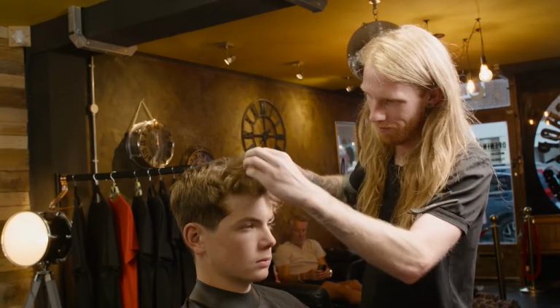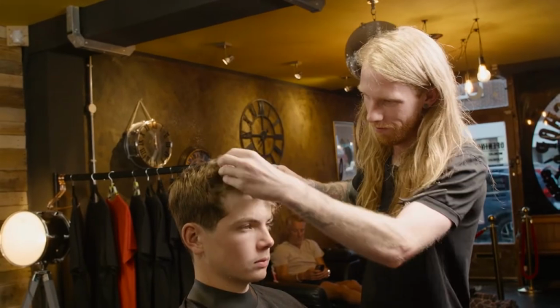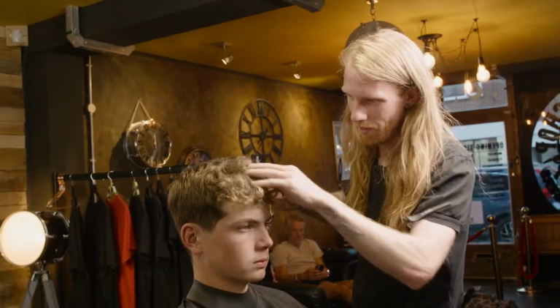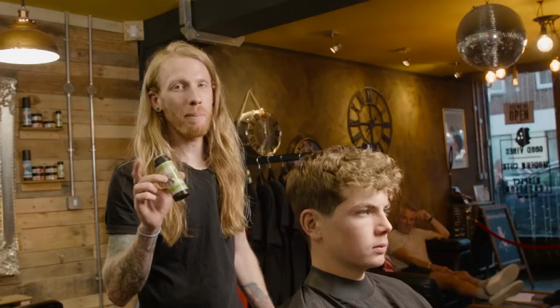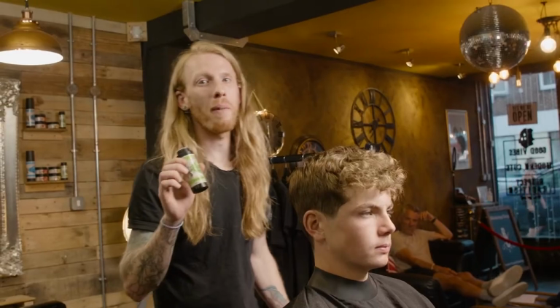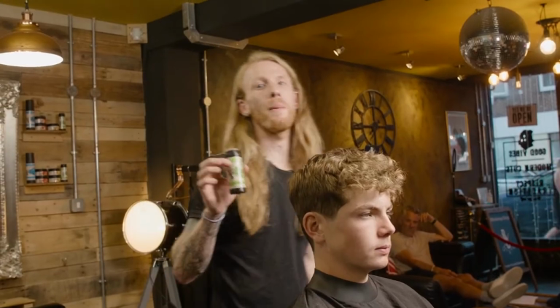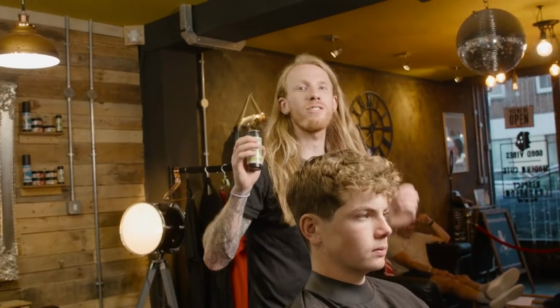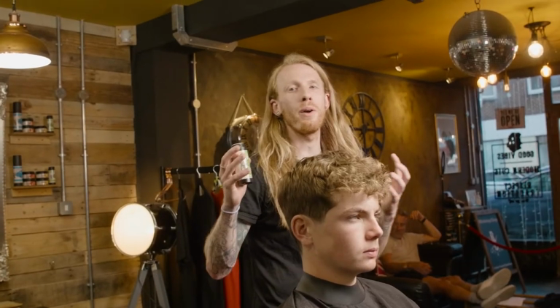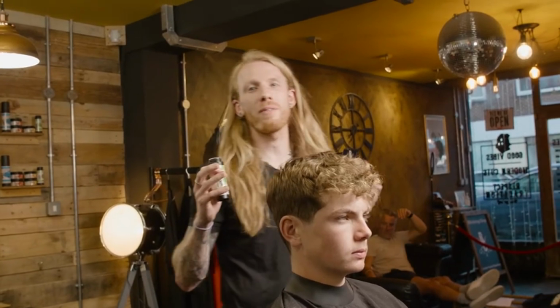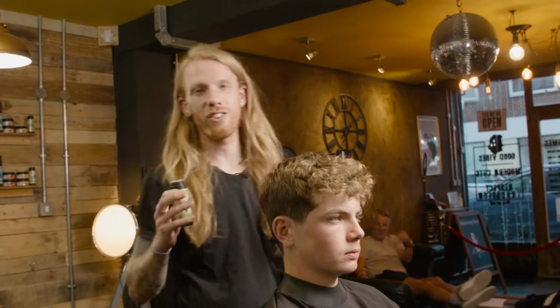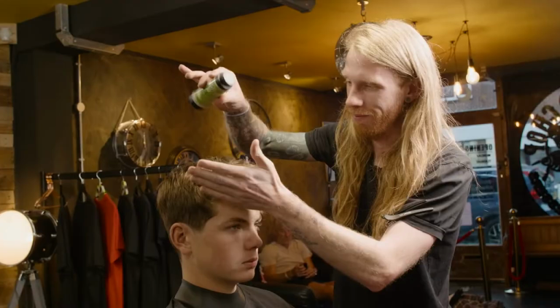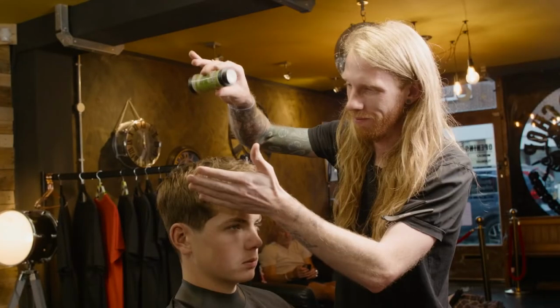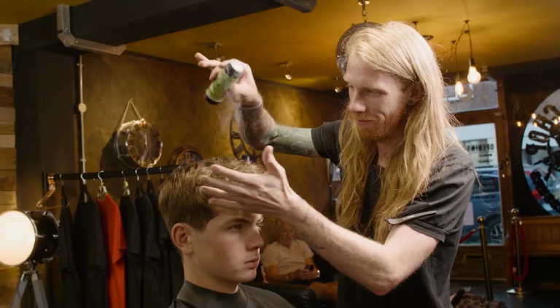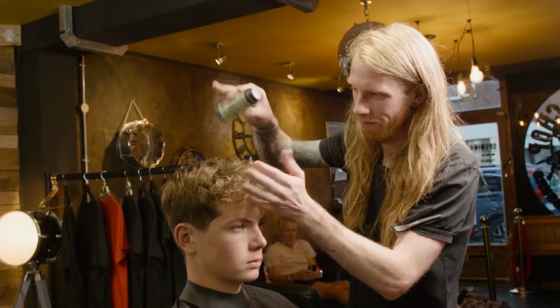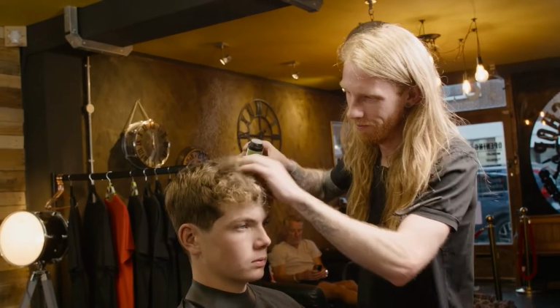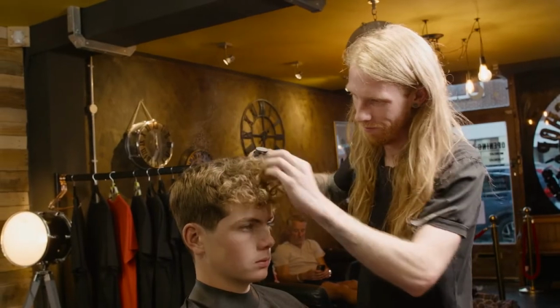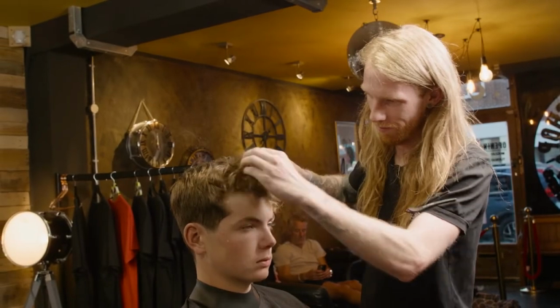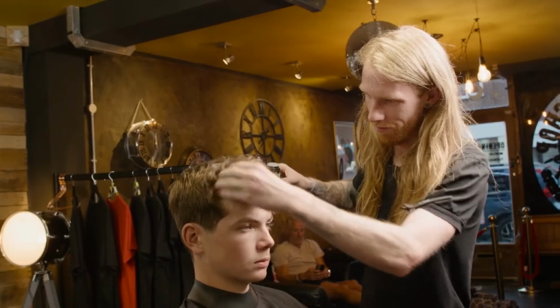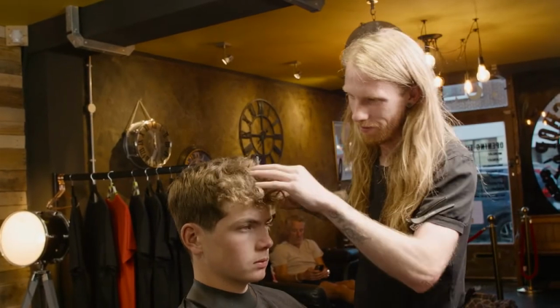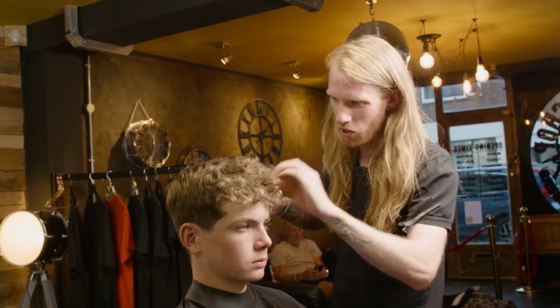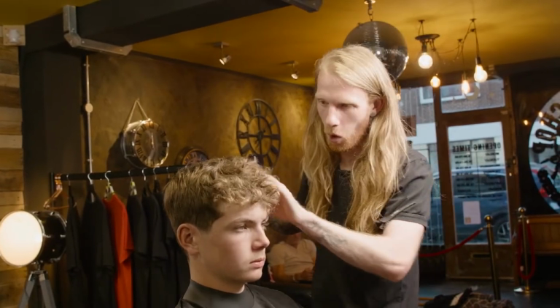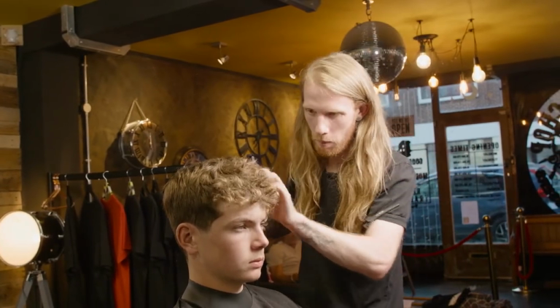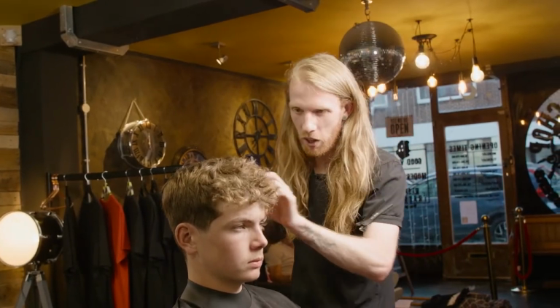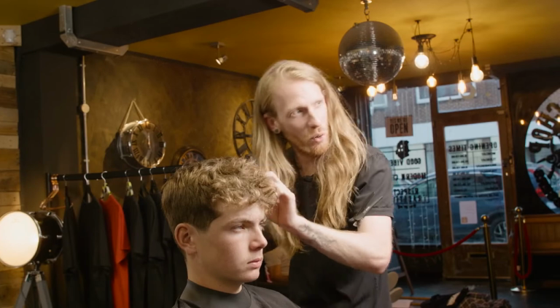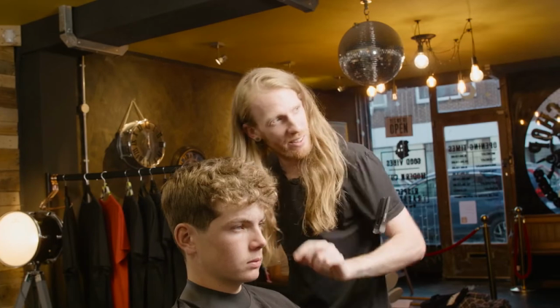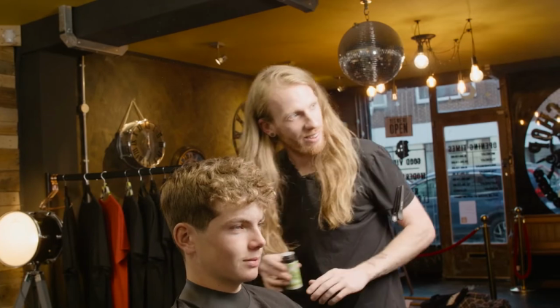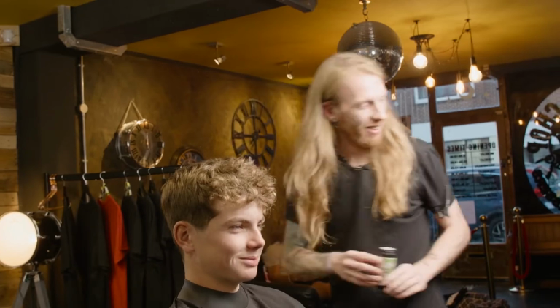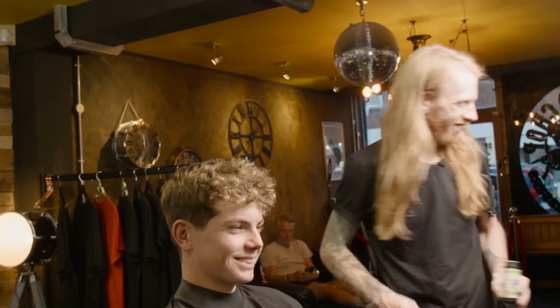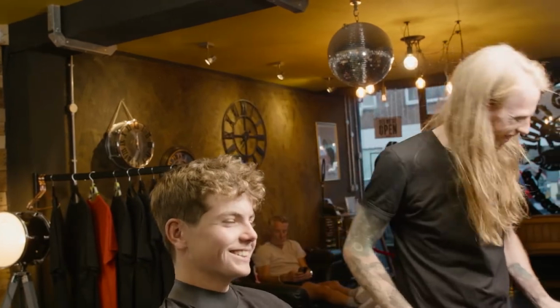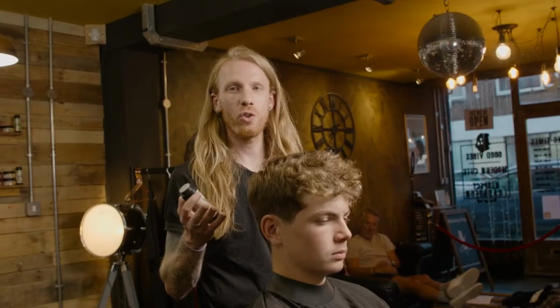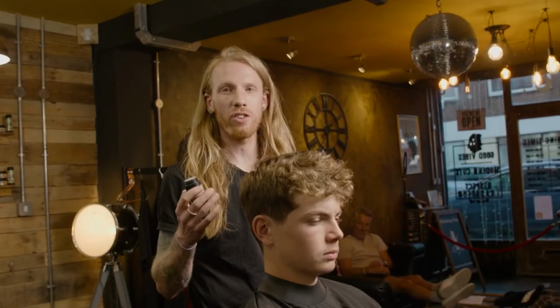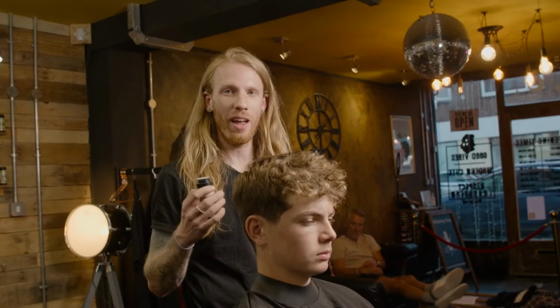So the styling powder's main purpose is to build up texture. You can apply it, it gives a light hold — the more you apply, the heavier it is going to be. It's your choice, it's your hair, you create to your own style.